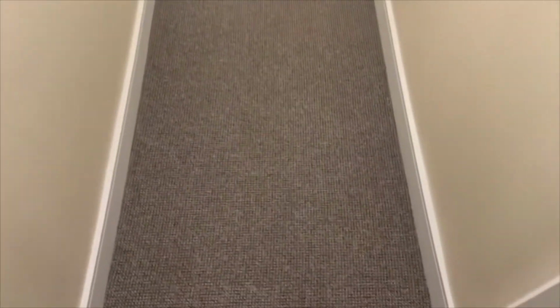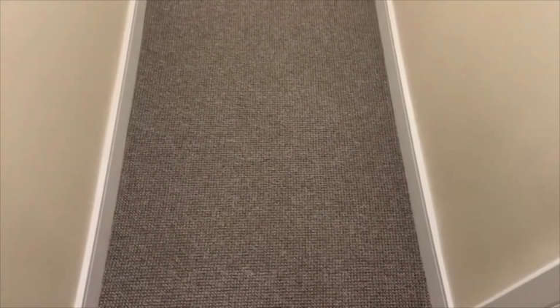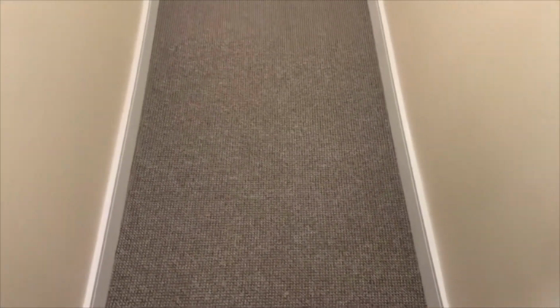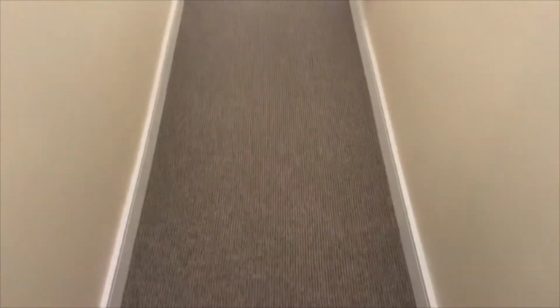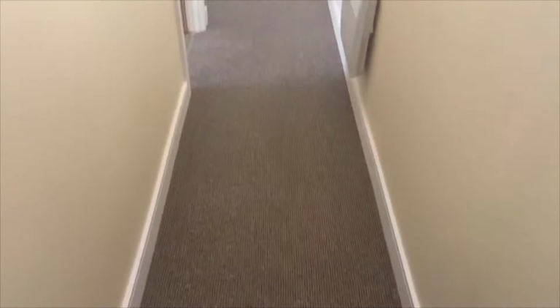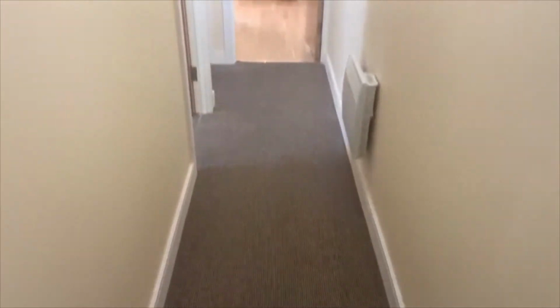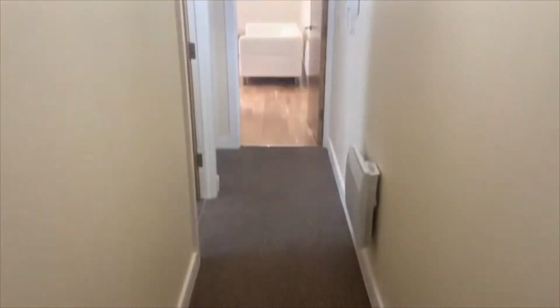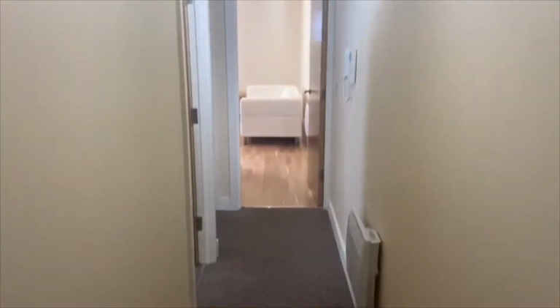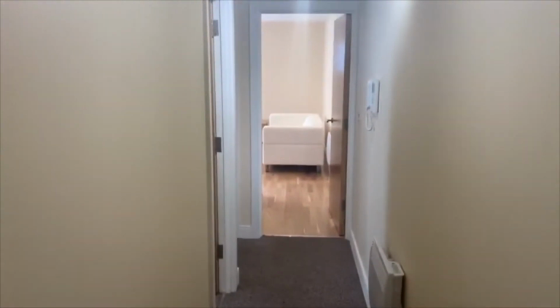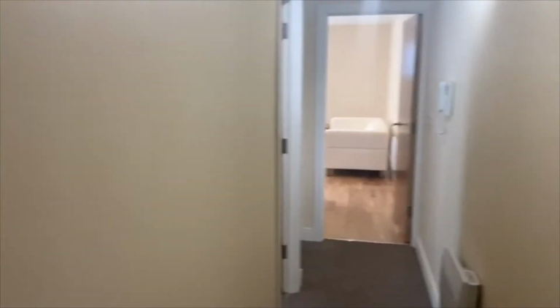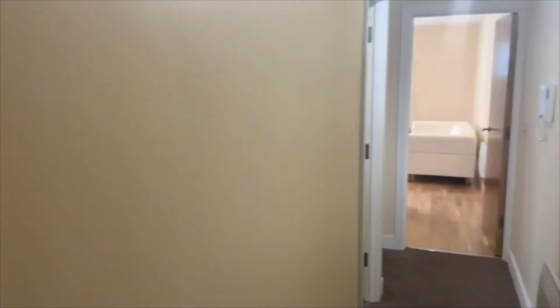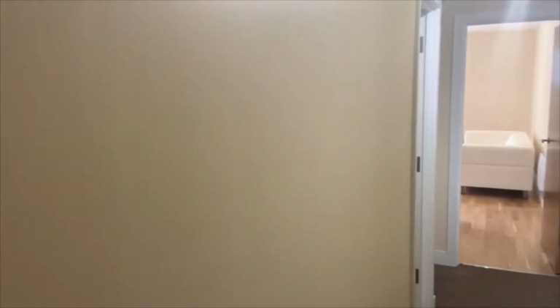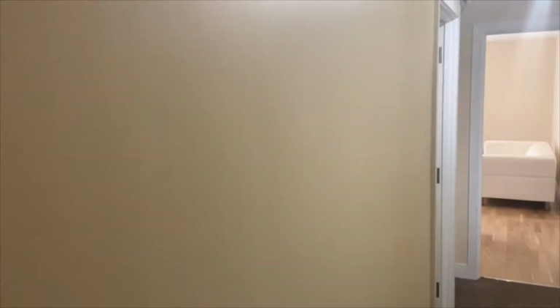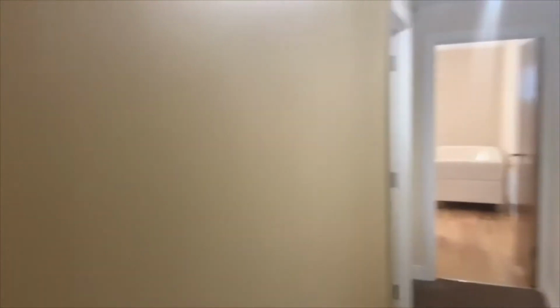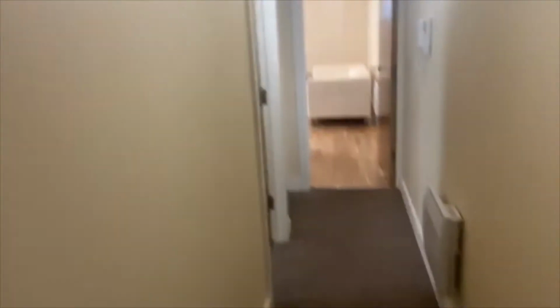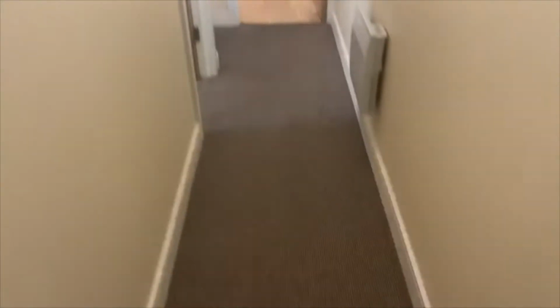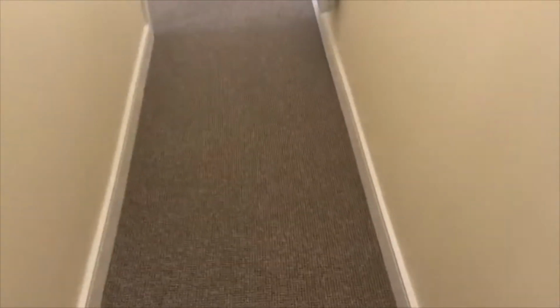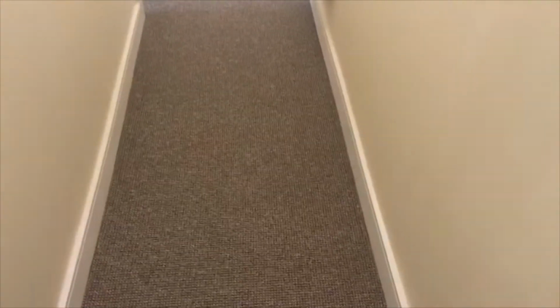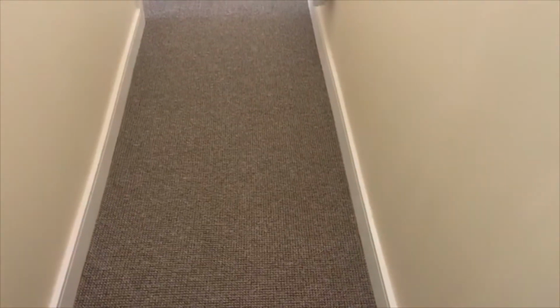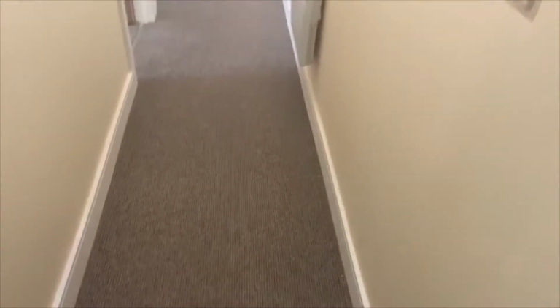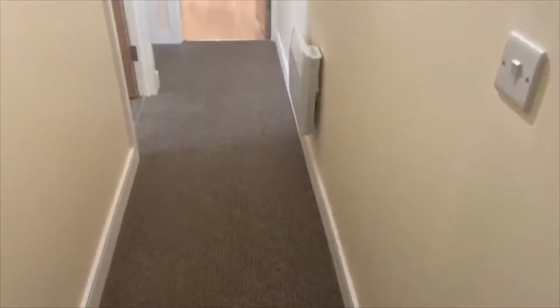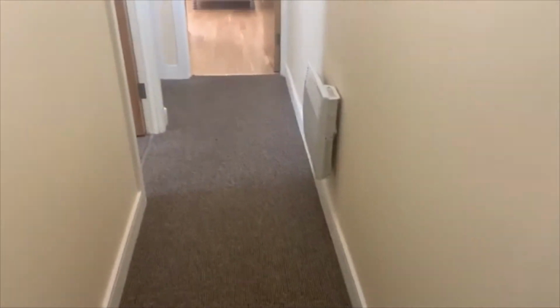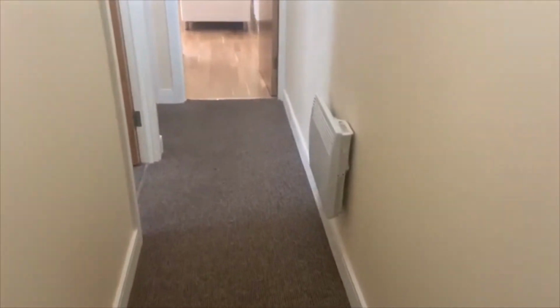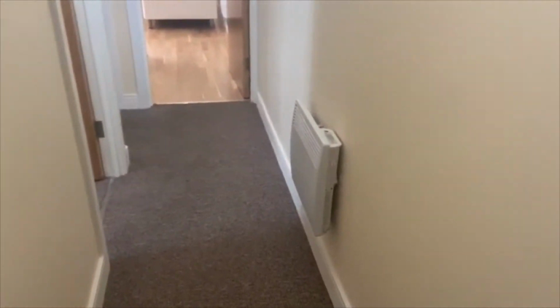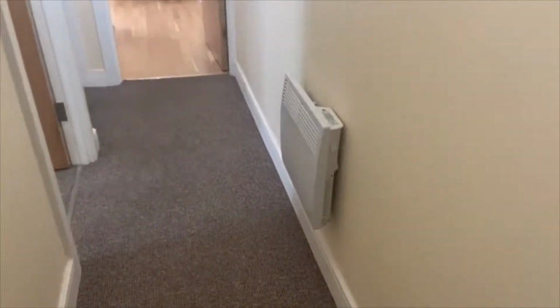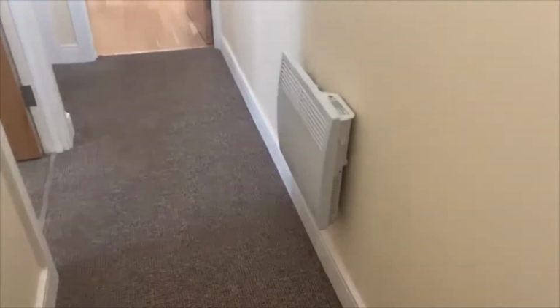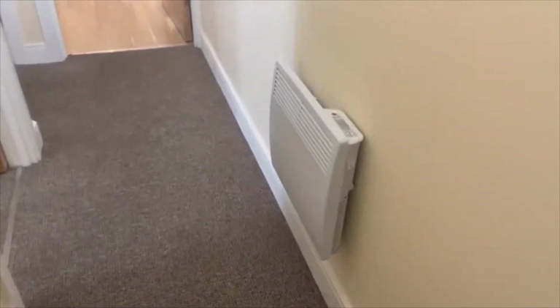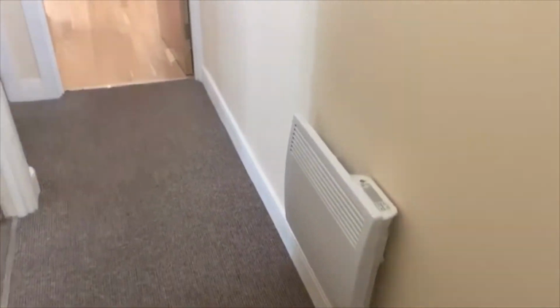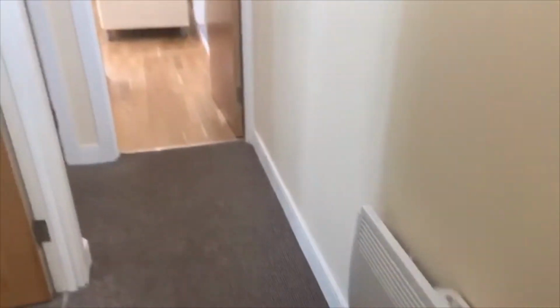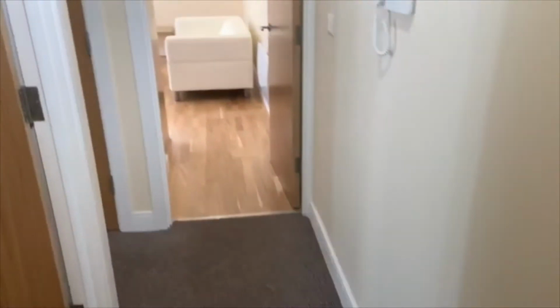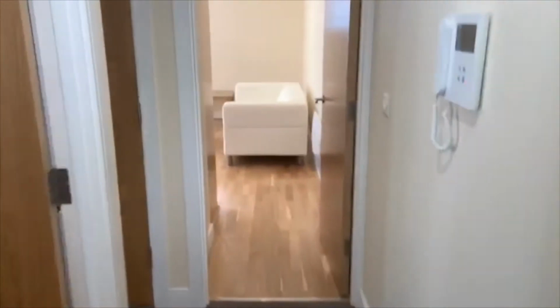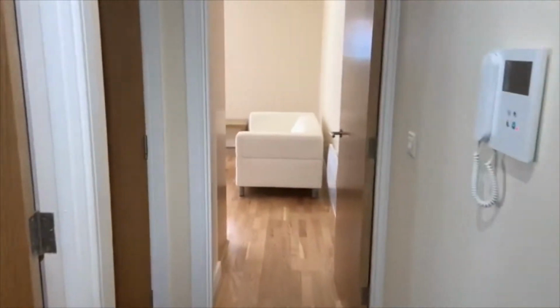Entering the flat, we come into the communal hallway, which is painted magnolia with beige carpet. It's electric heating all the way through the flat — there's no gas here.